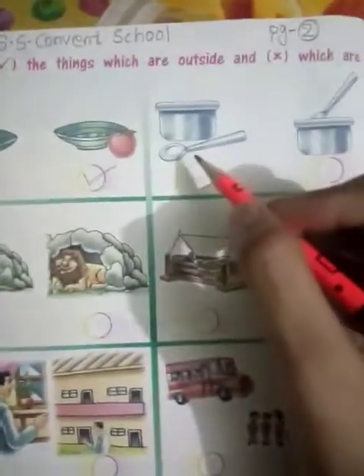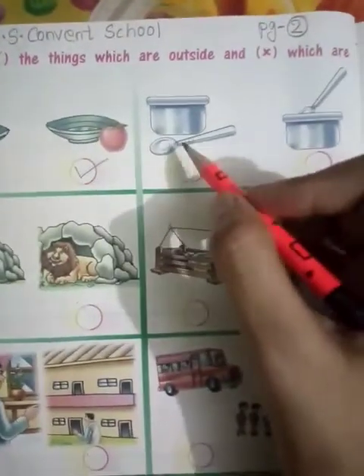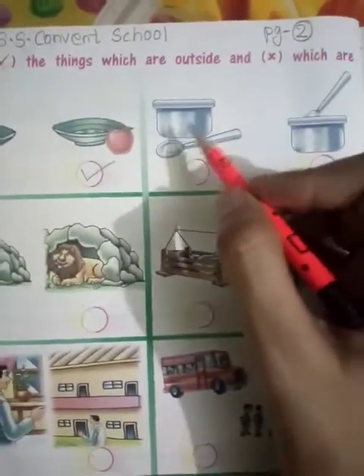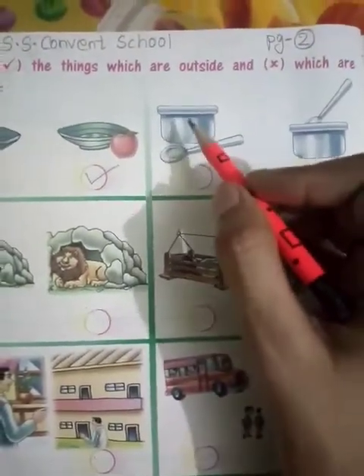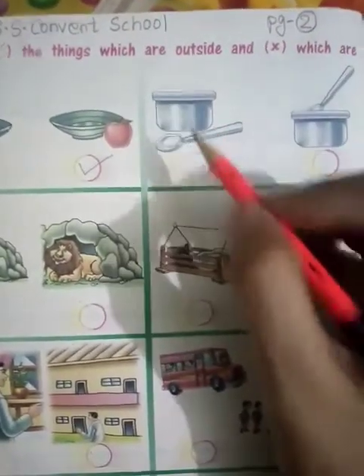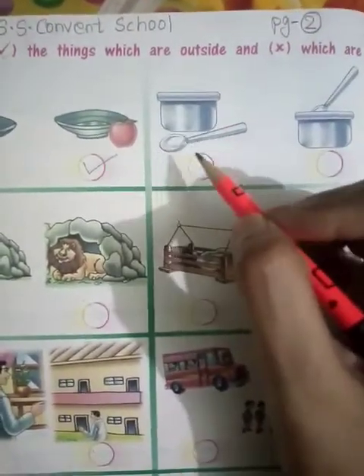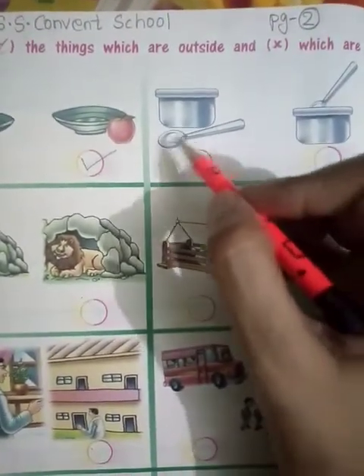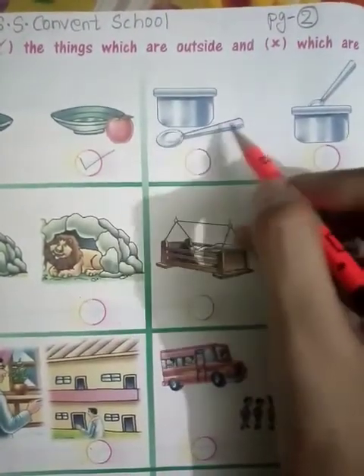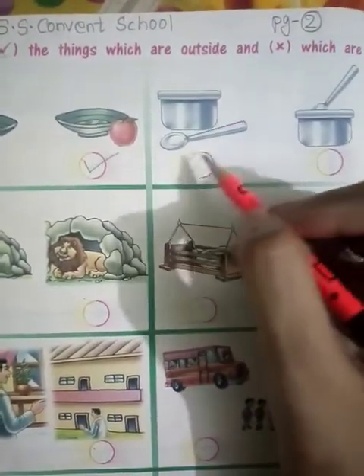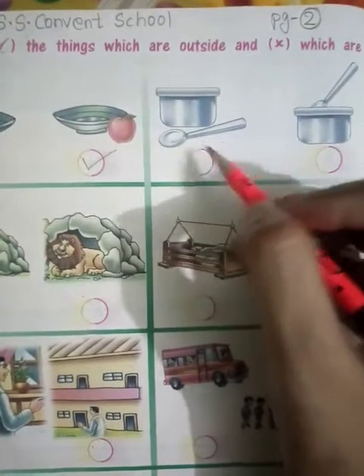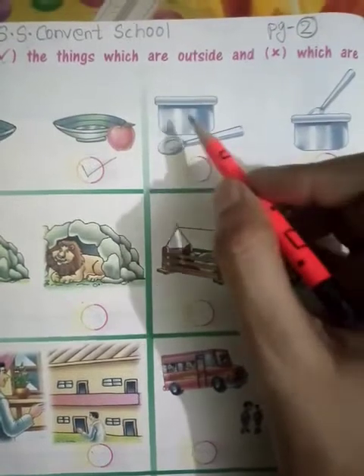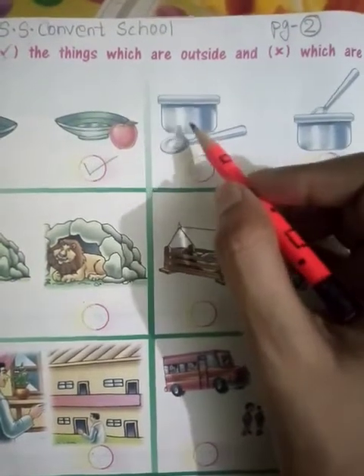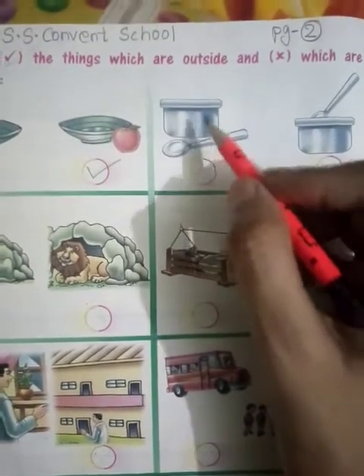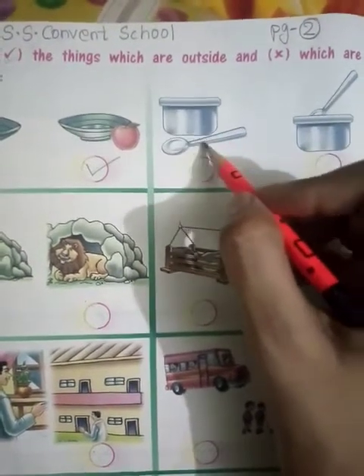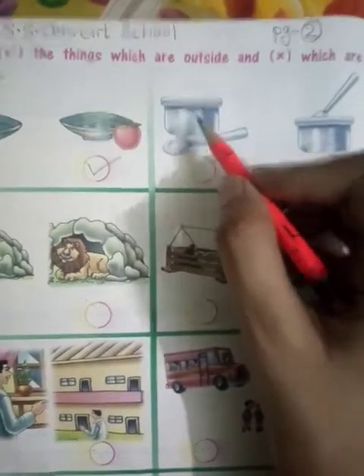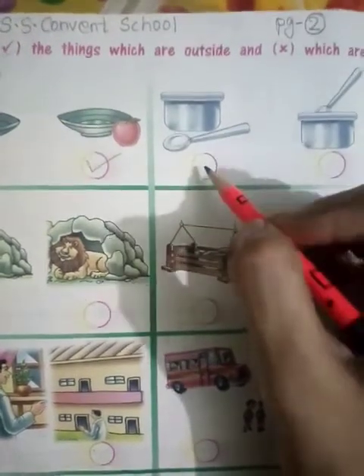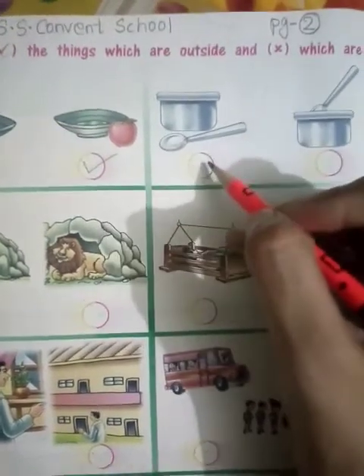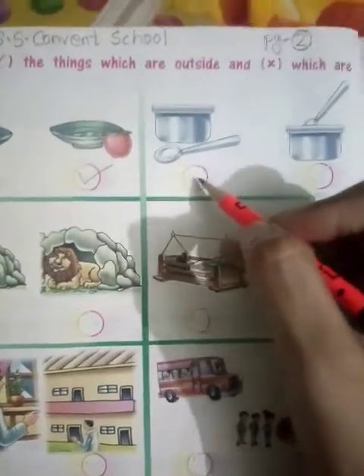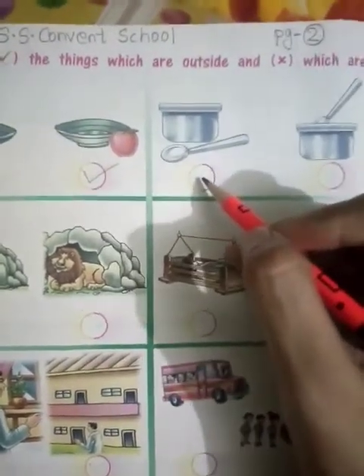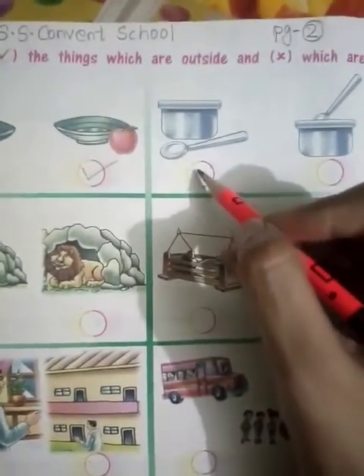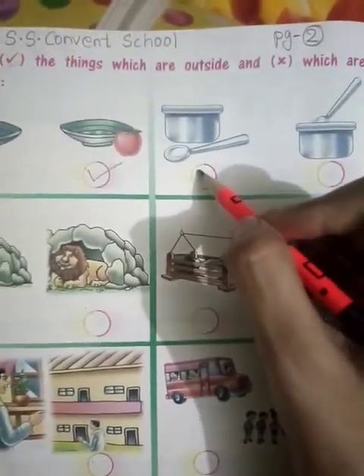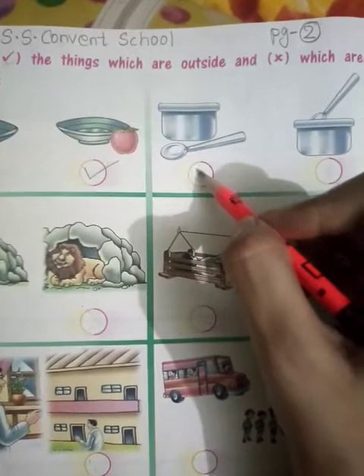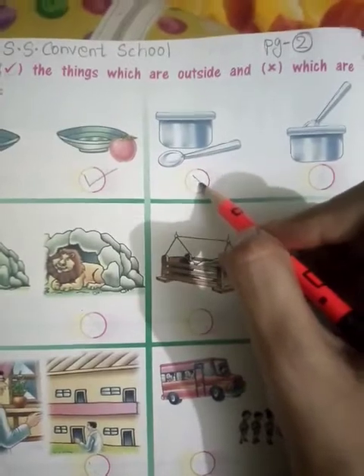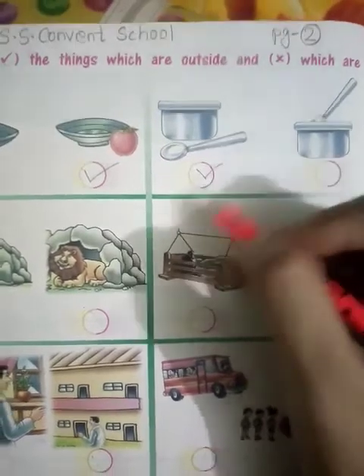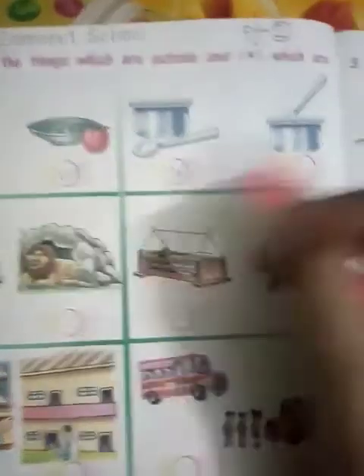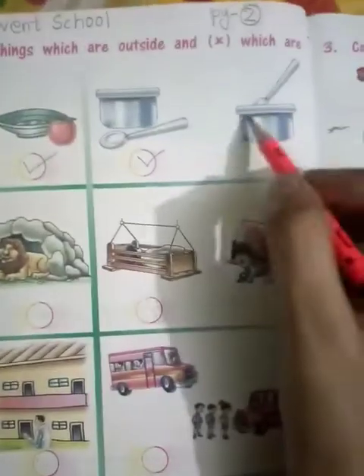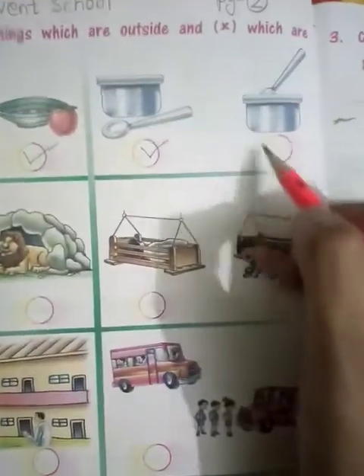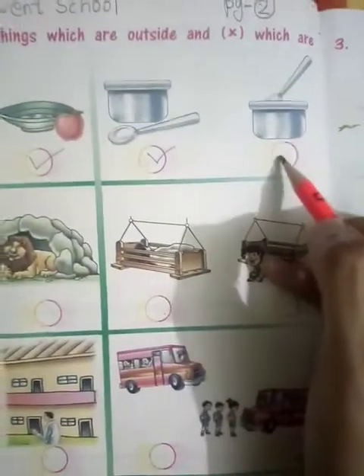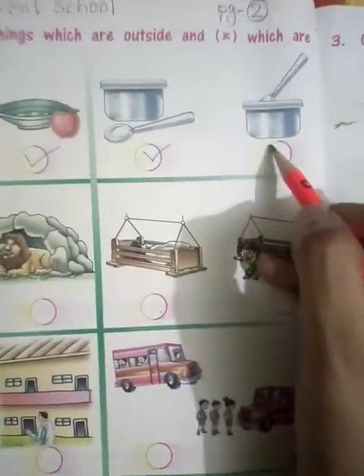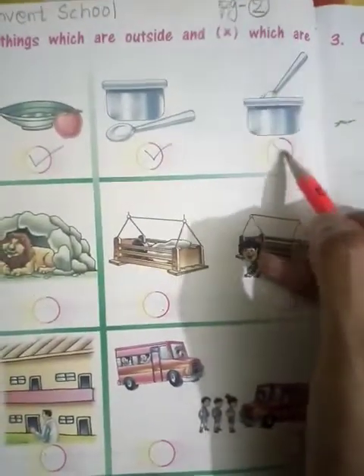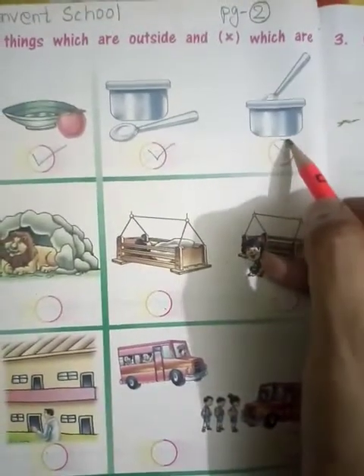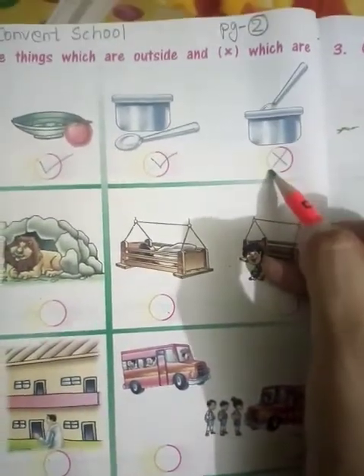Again, here you can see a button. And here you can see a ladle. The ladle is outside, so what do you want to do? Right tick. And here it is inside, so what do you want to do here? Cross tick.